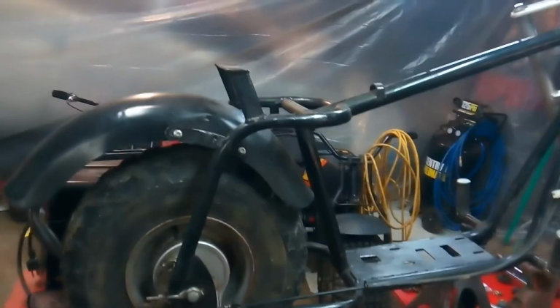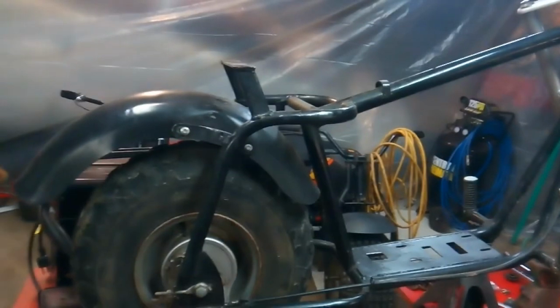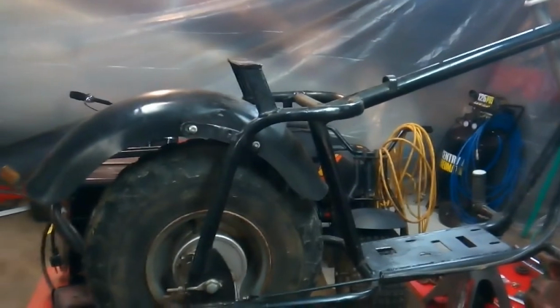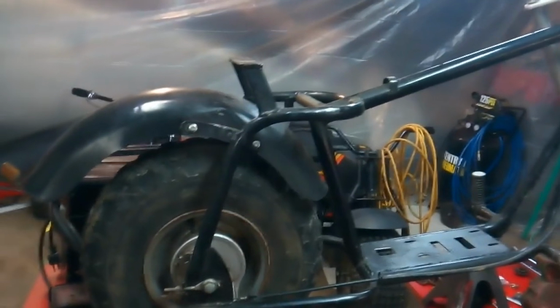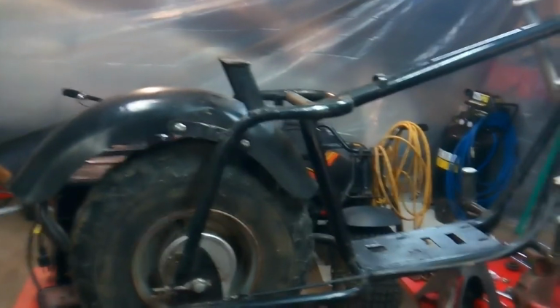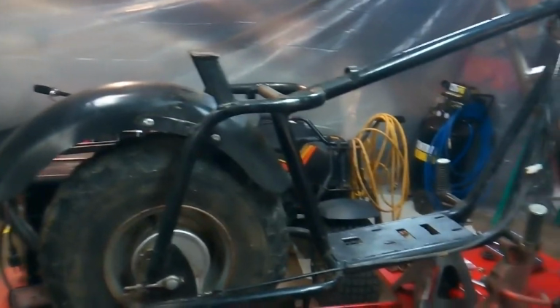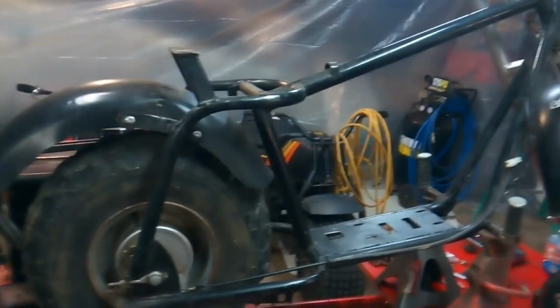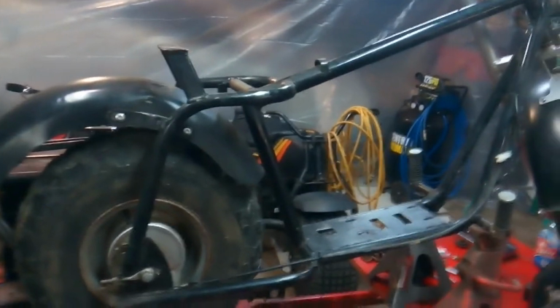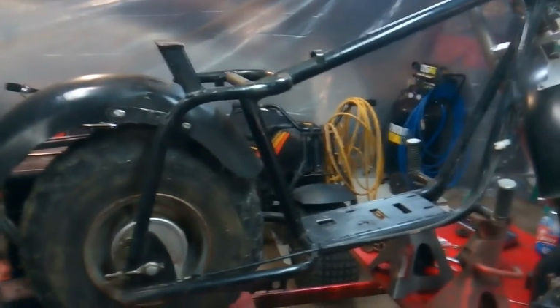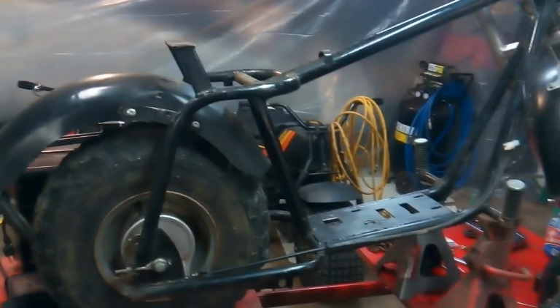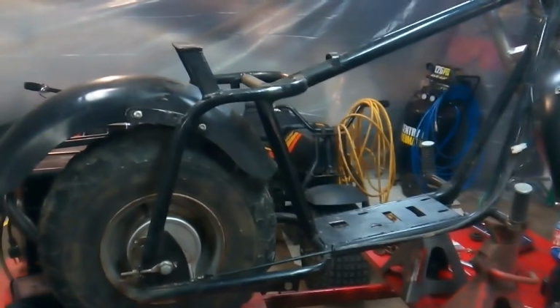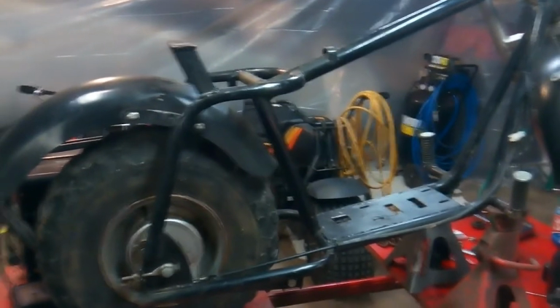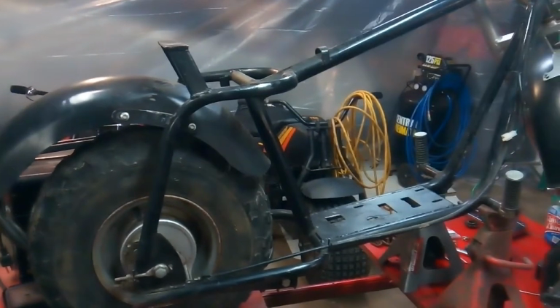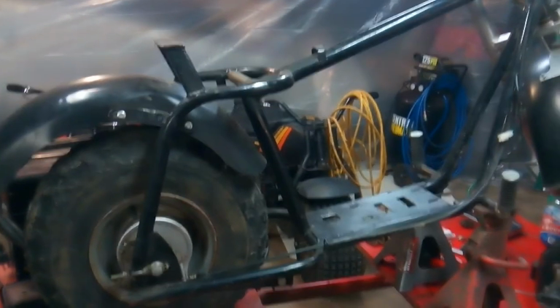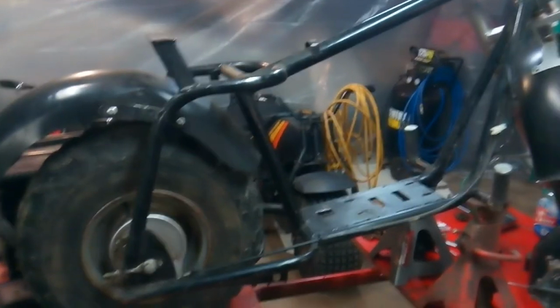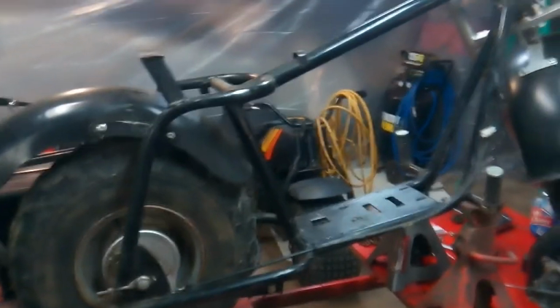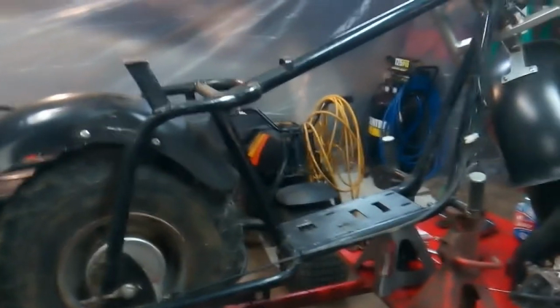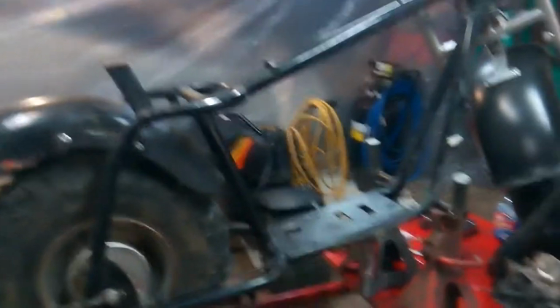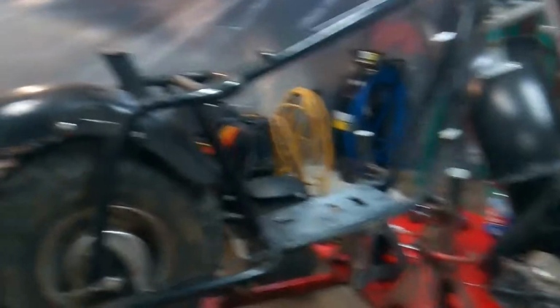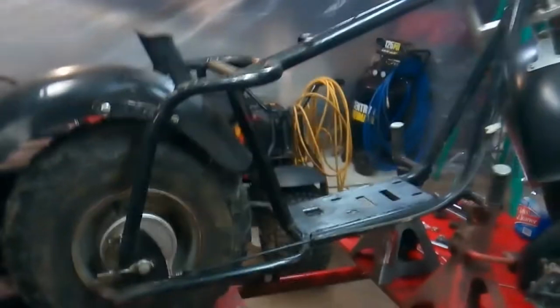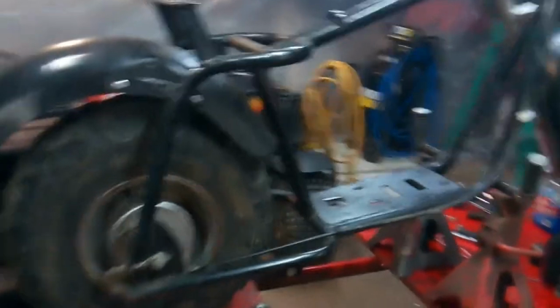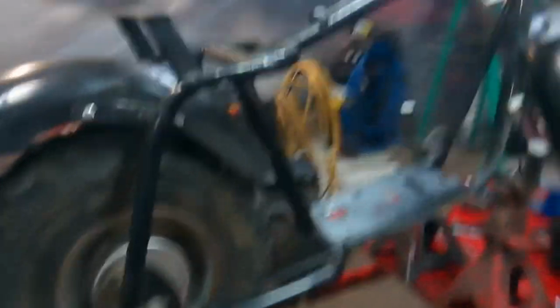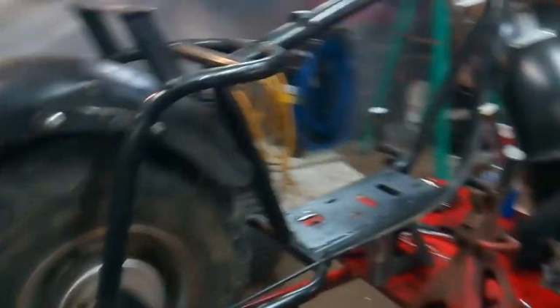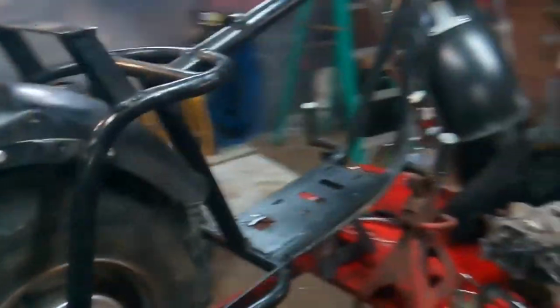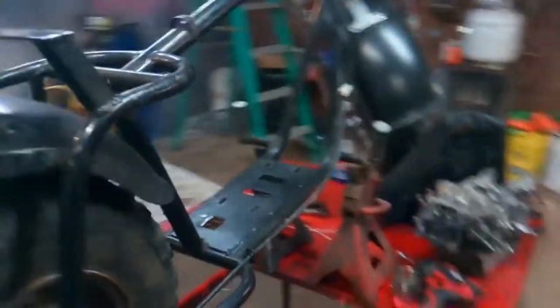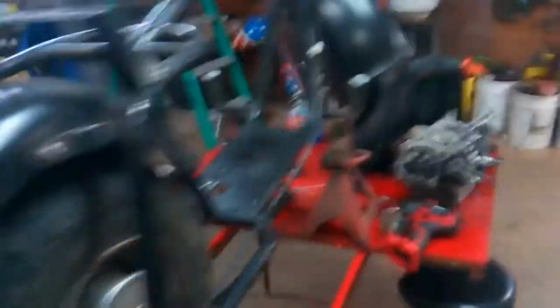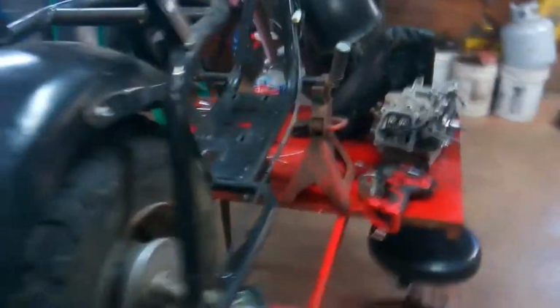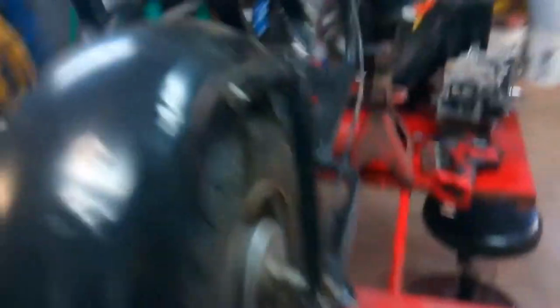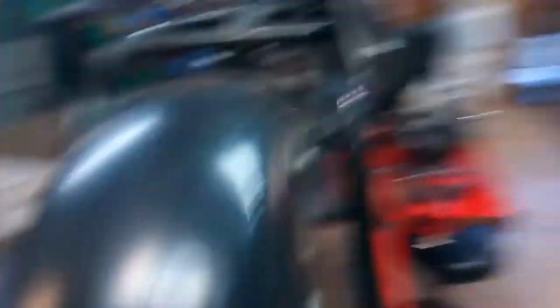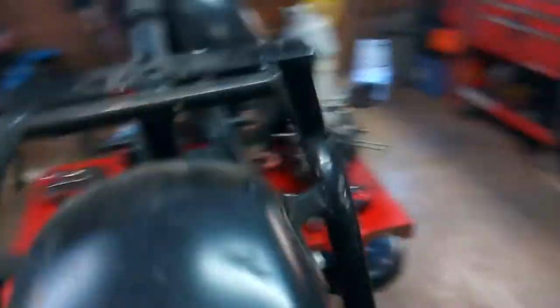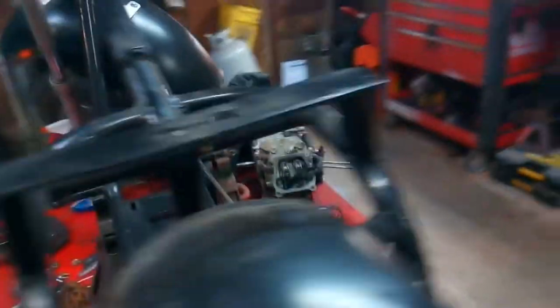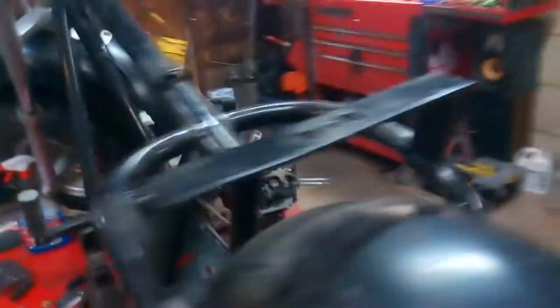I took the motor off to basically fix the bike up, repaint it, make it look better. This bike right now is in parts. The motor is right over there.